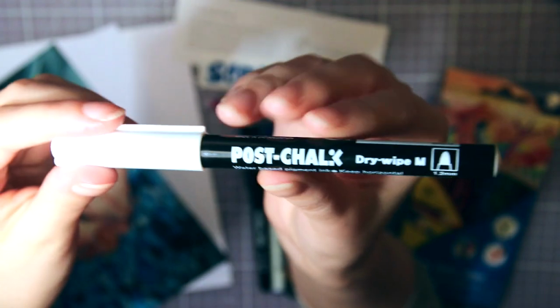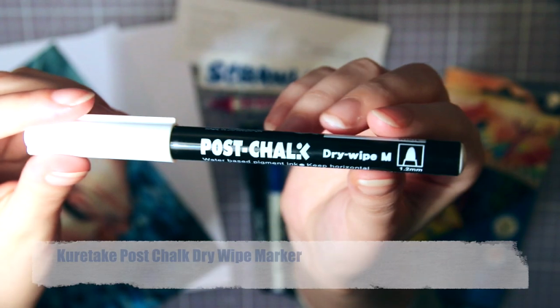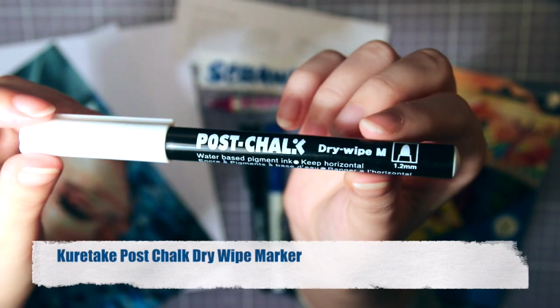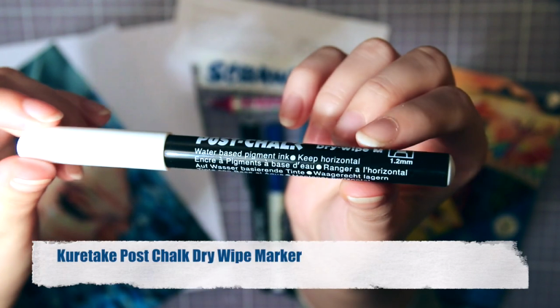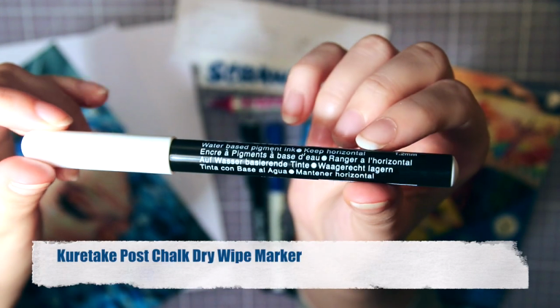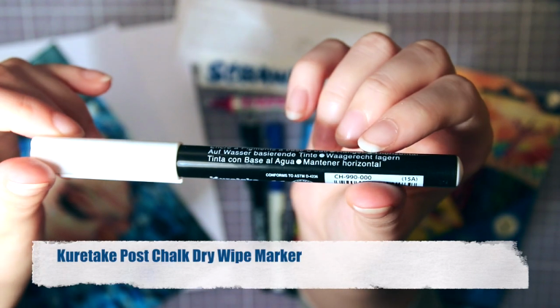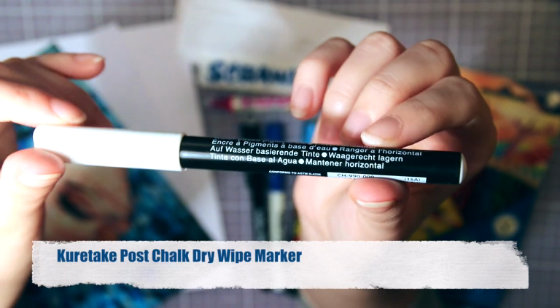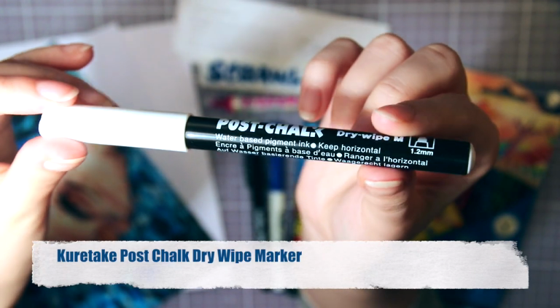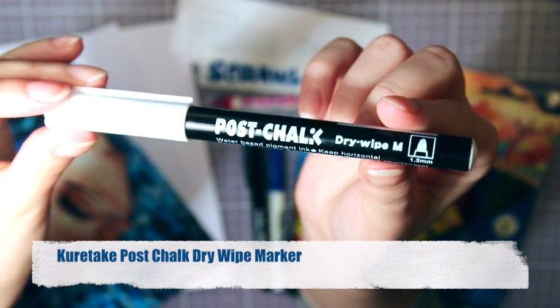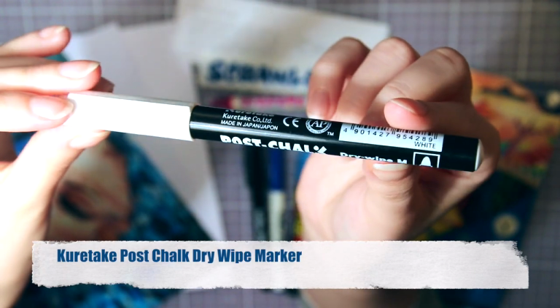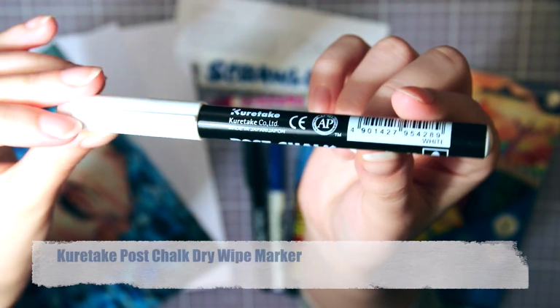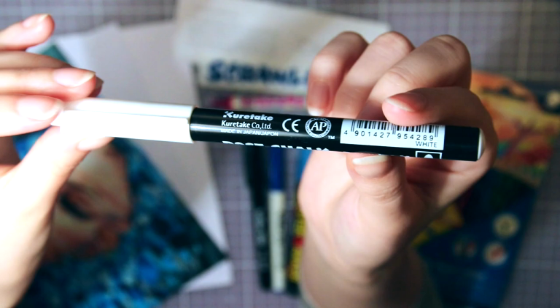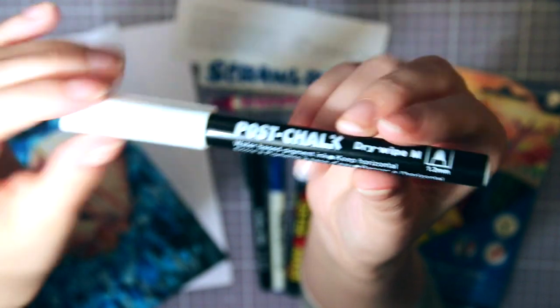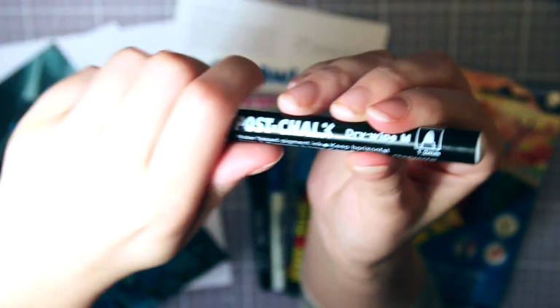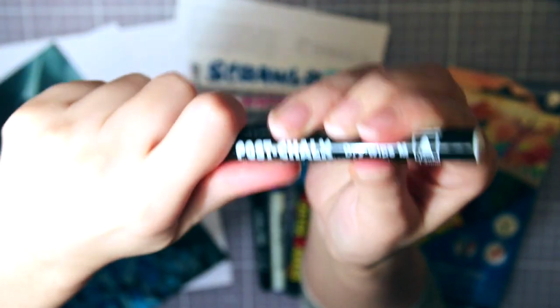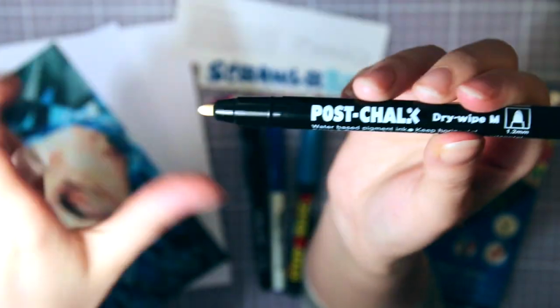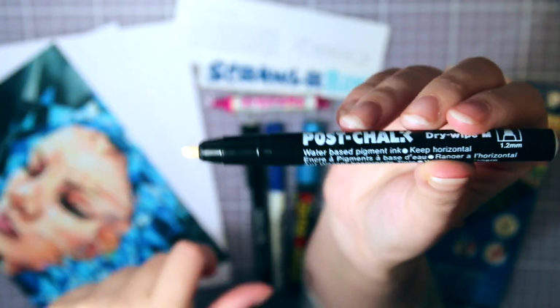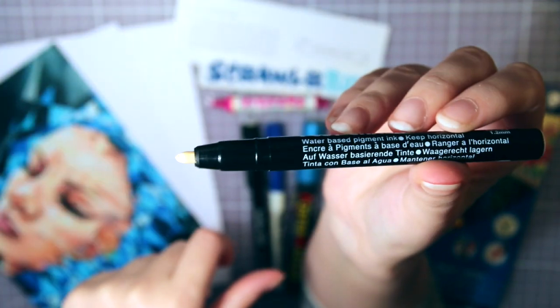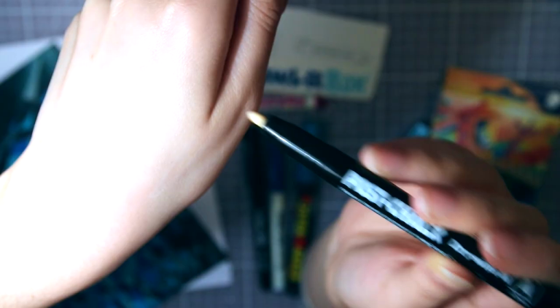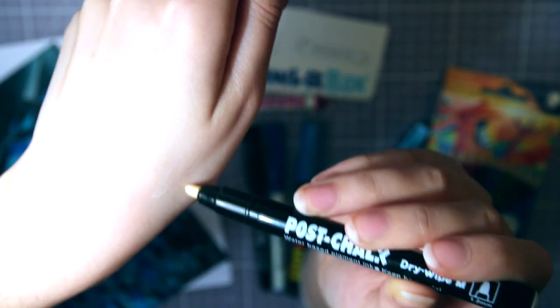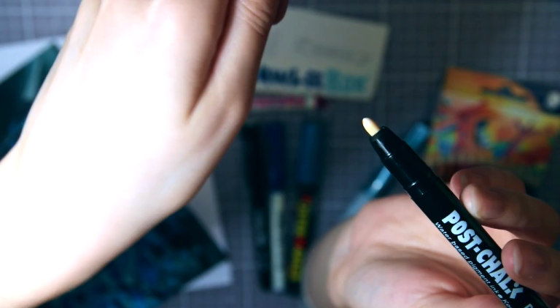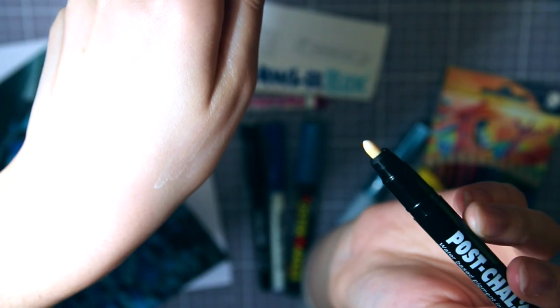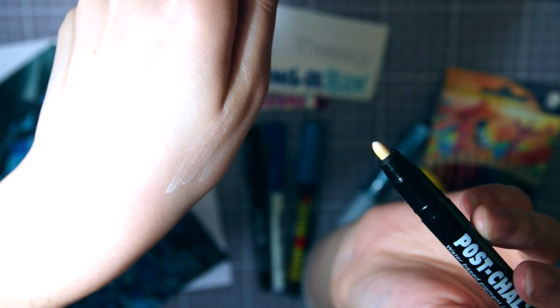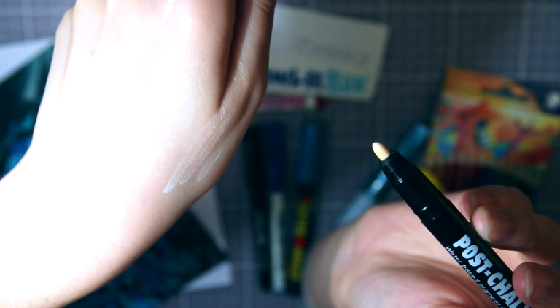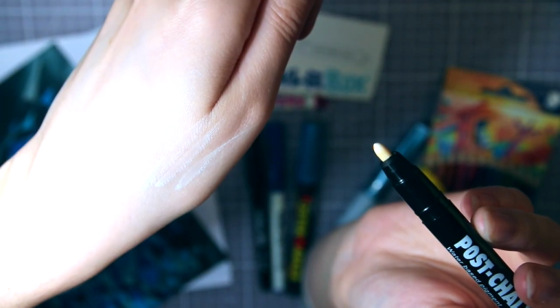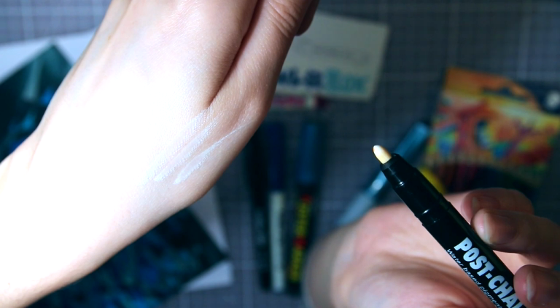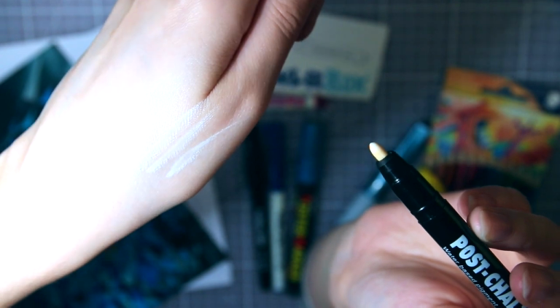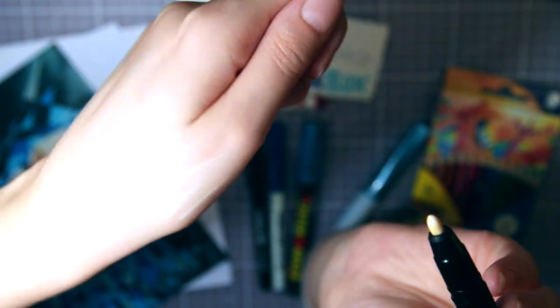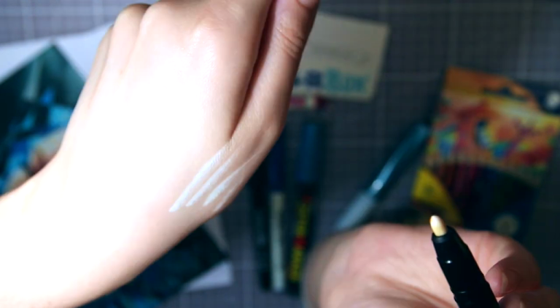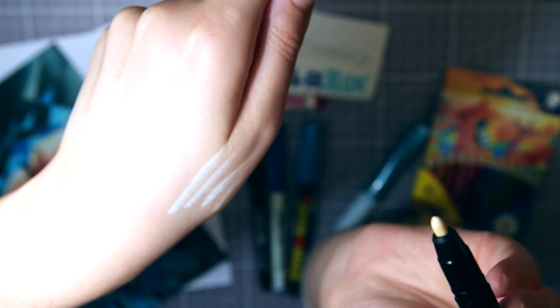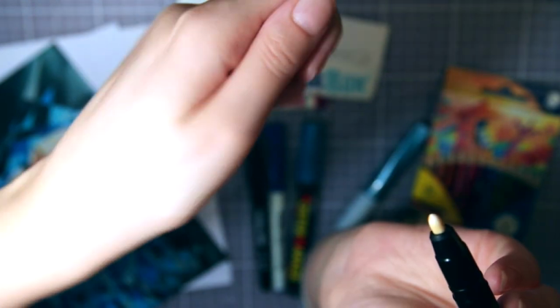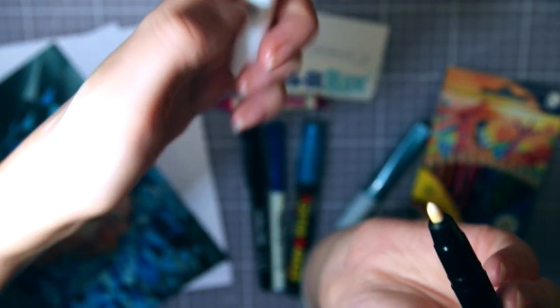Then we have a Kuretake Post Chalk Dry Wipe Marker, and that is quite a name for a pen. It's a white chalk marker that apparently appears gradually when drawing, which is pretty cool.